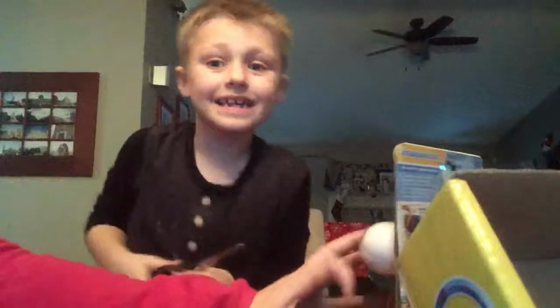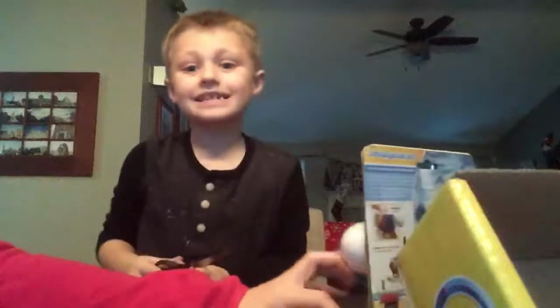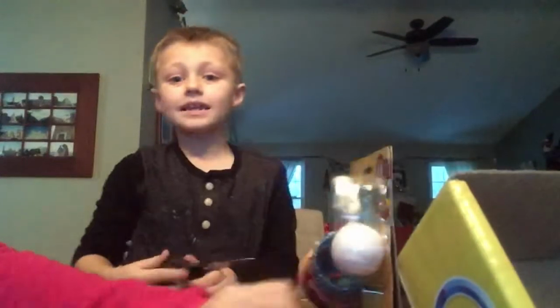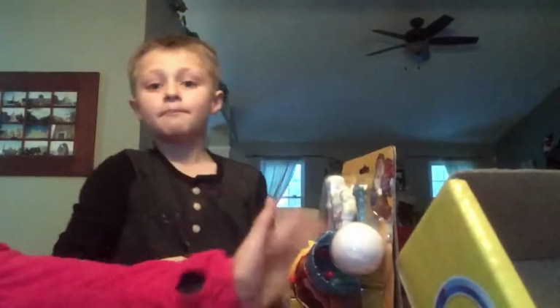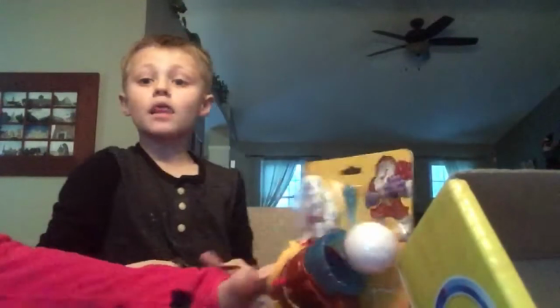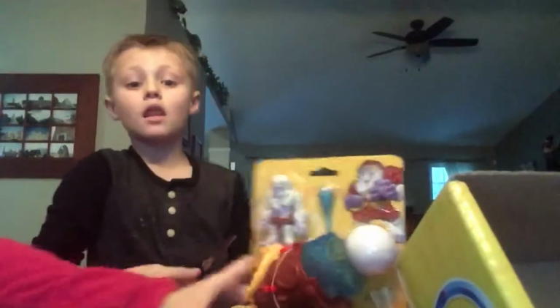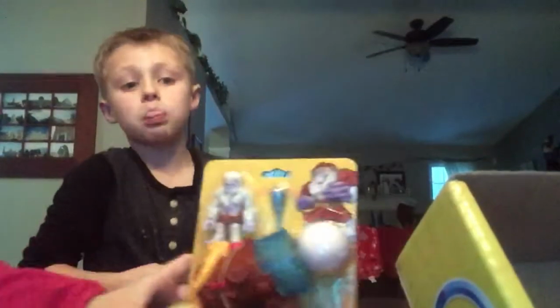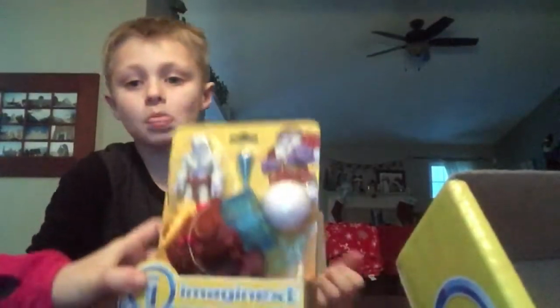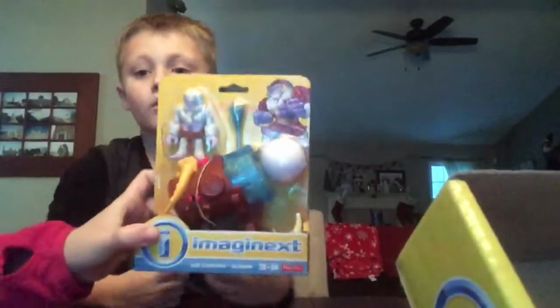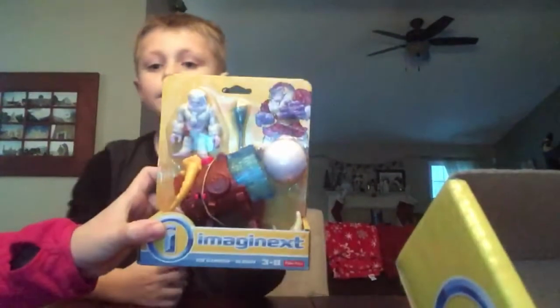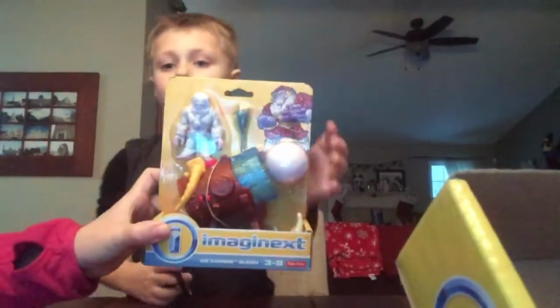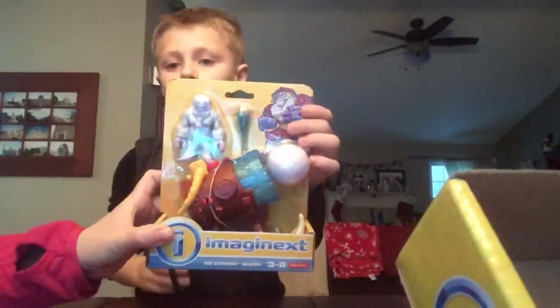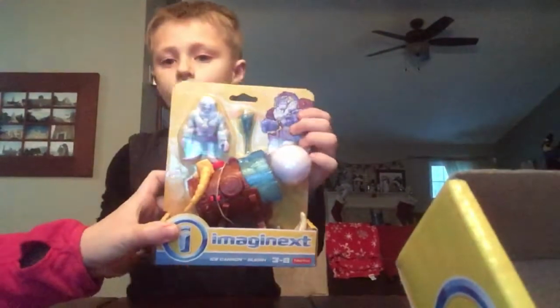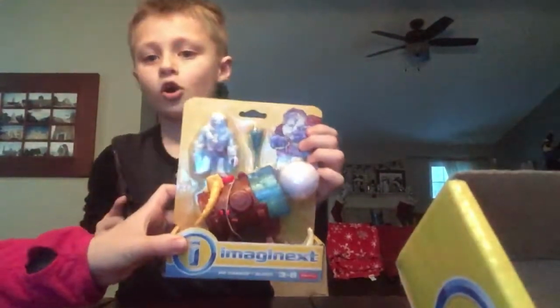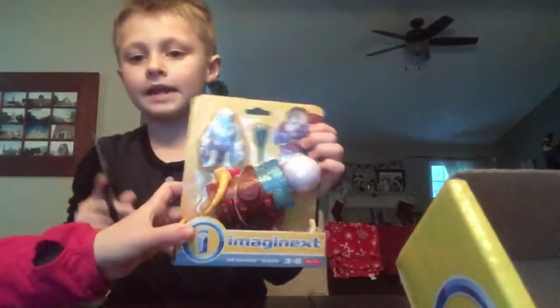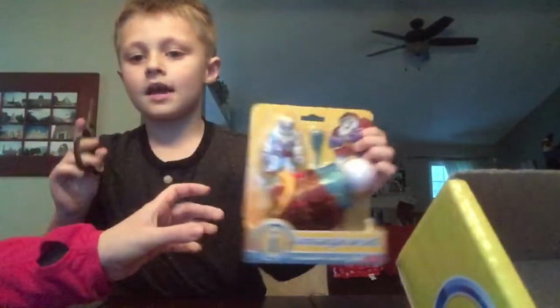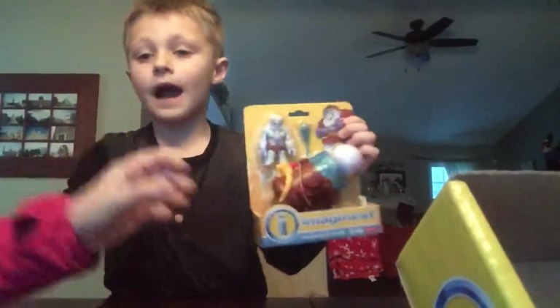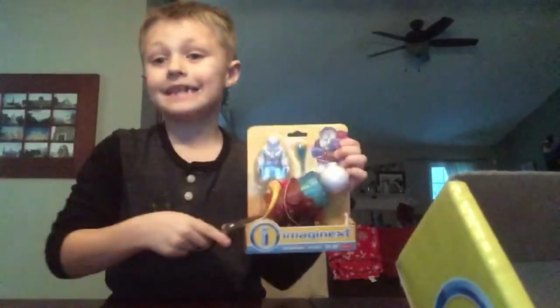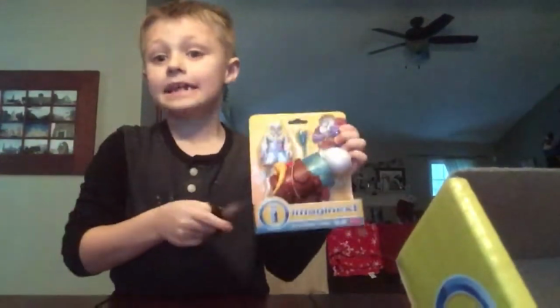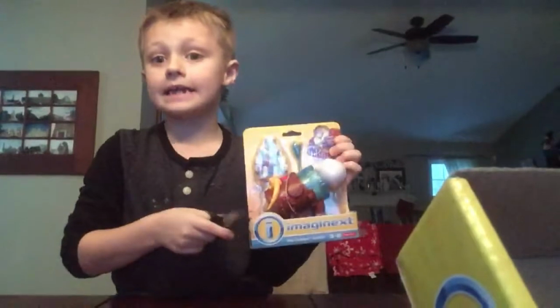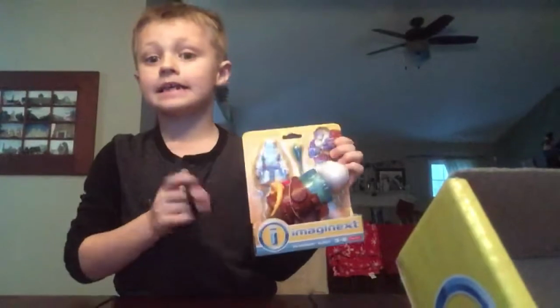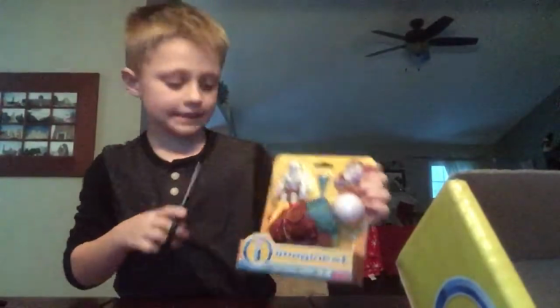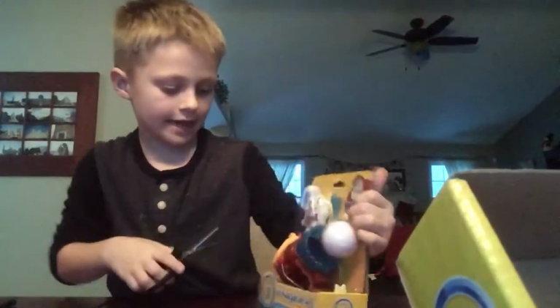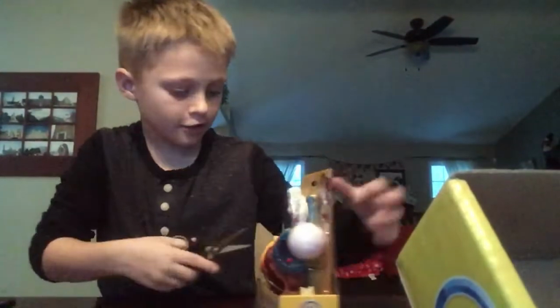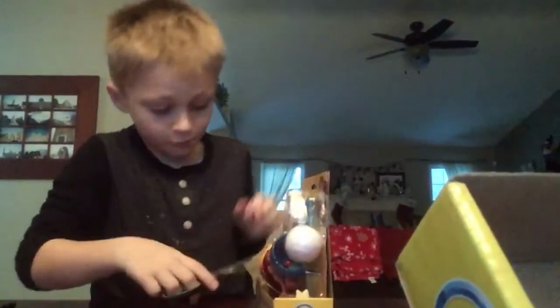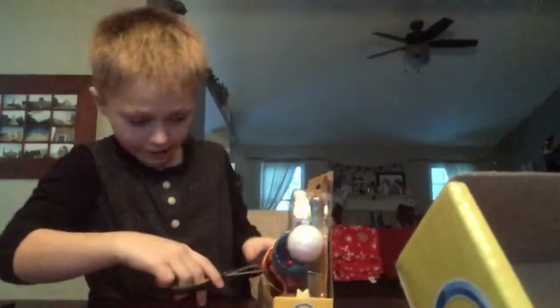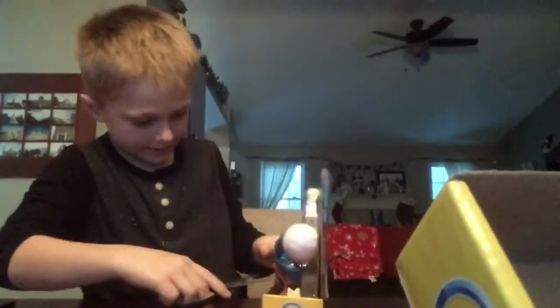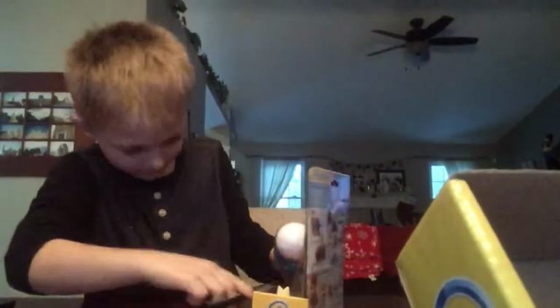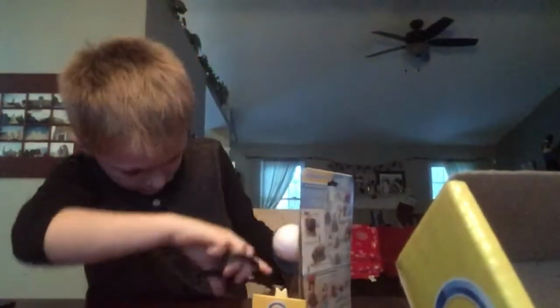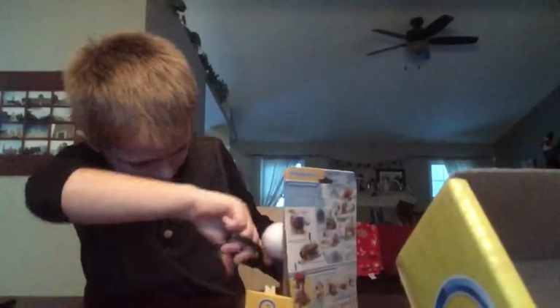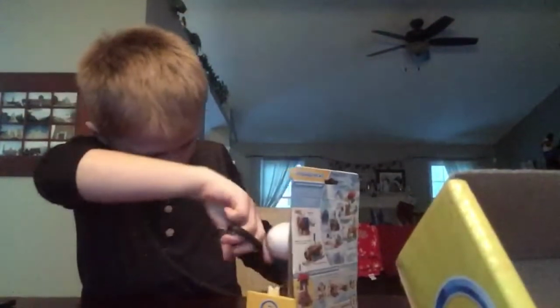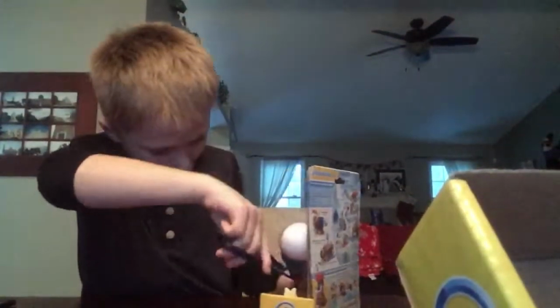What's up everyone, we're going to be opening the ice pin sleigh from Imaginext. Let's get to unboxing.